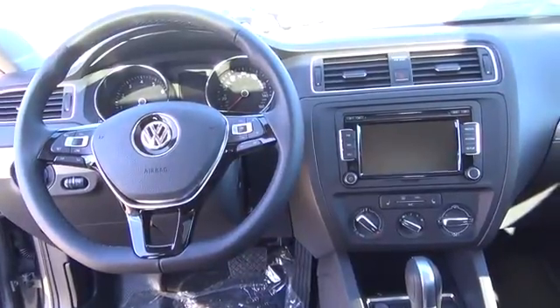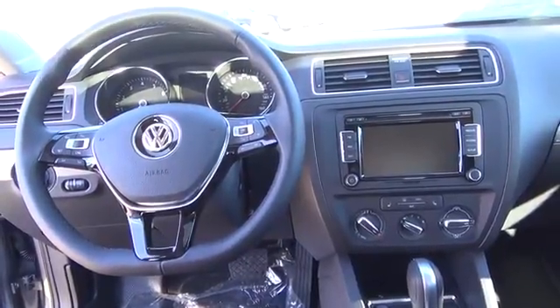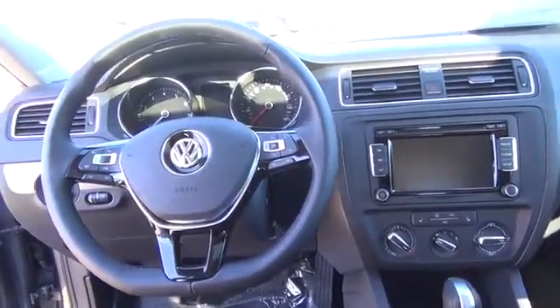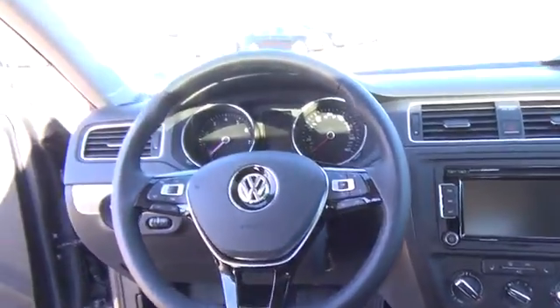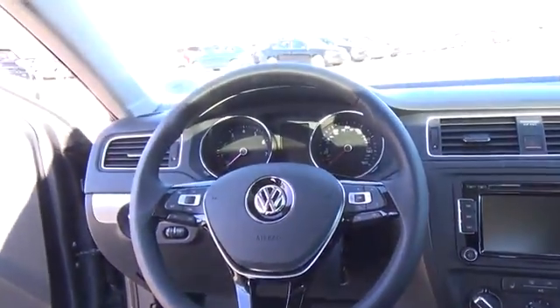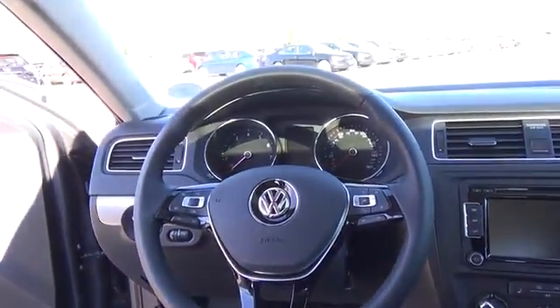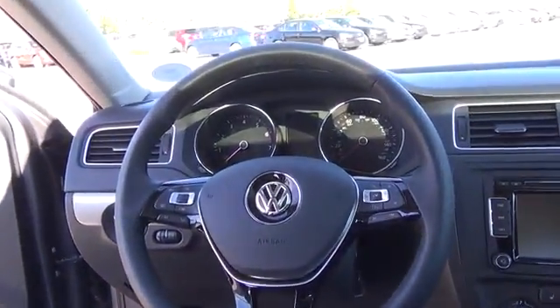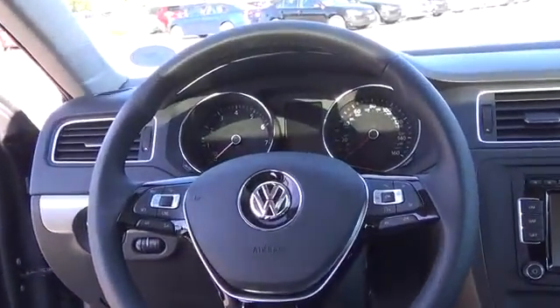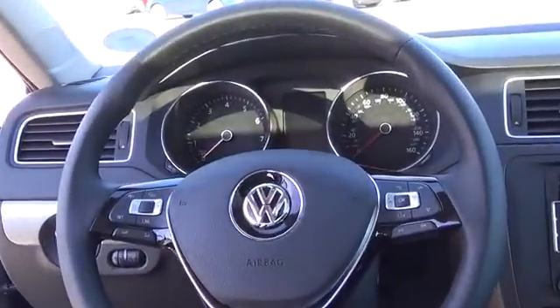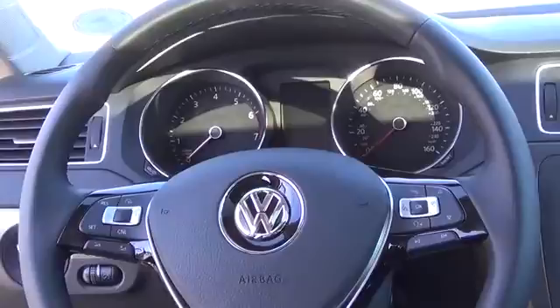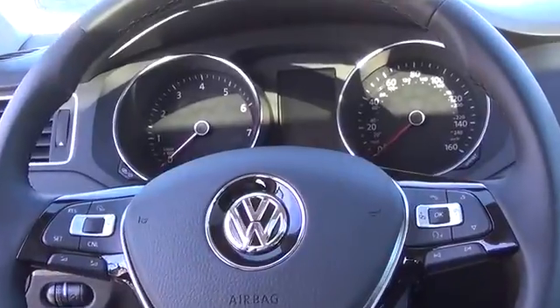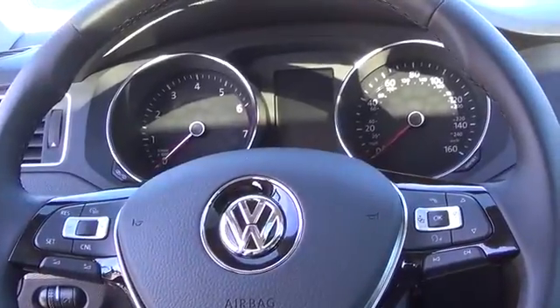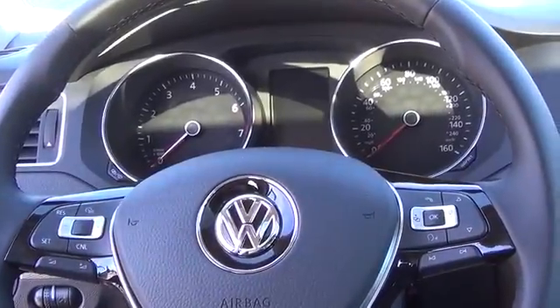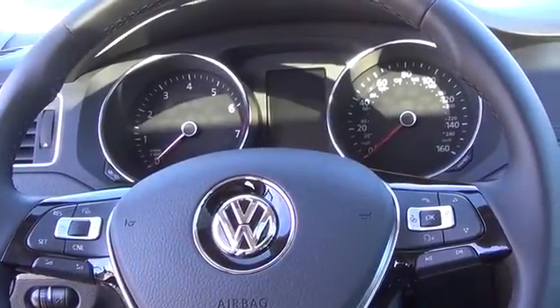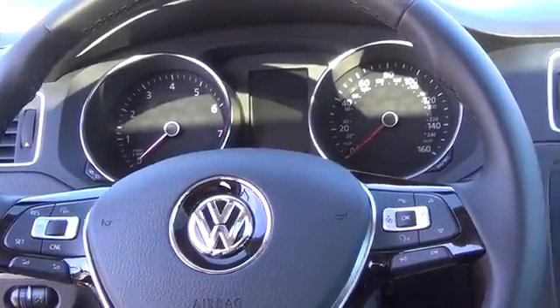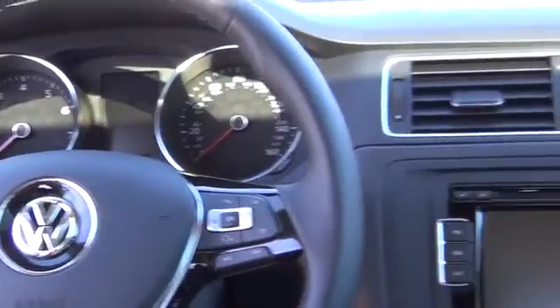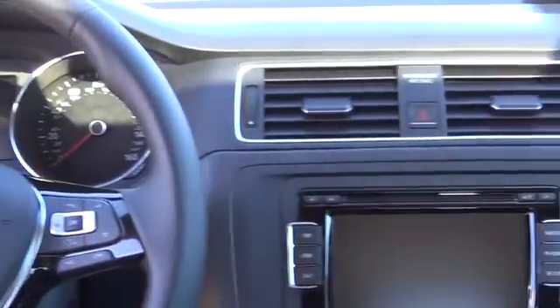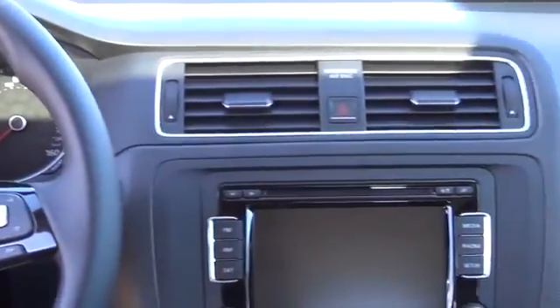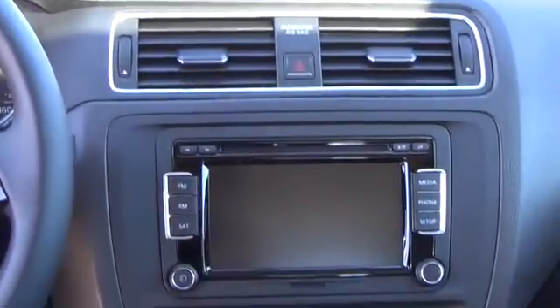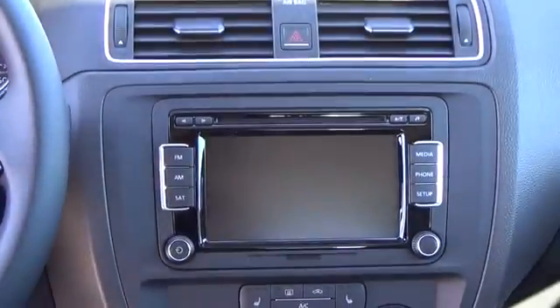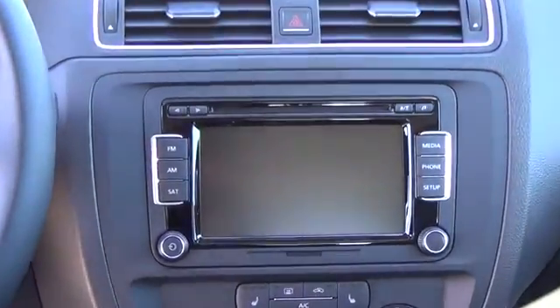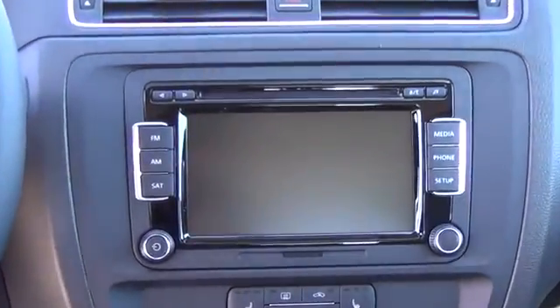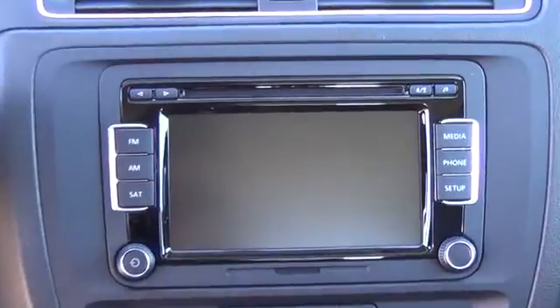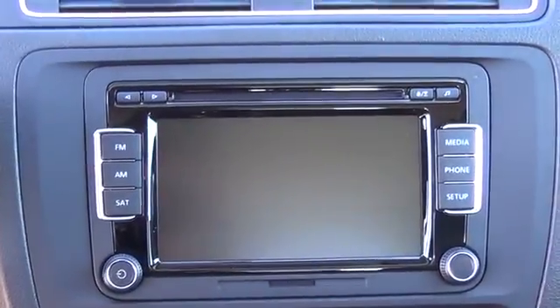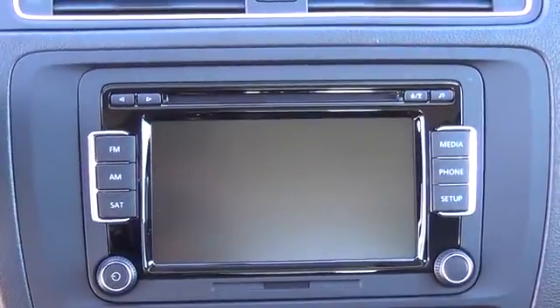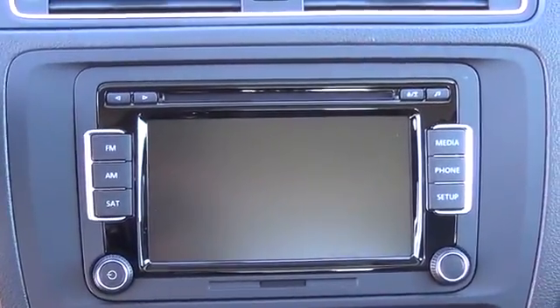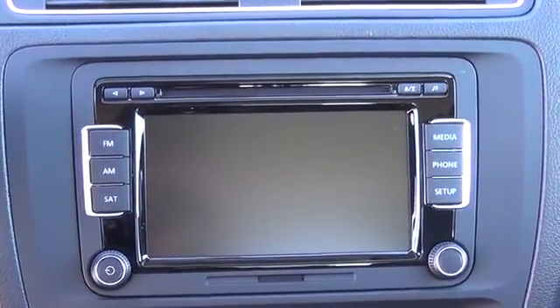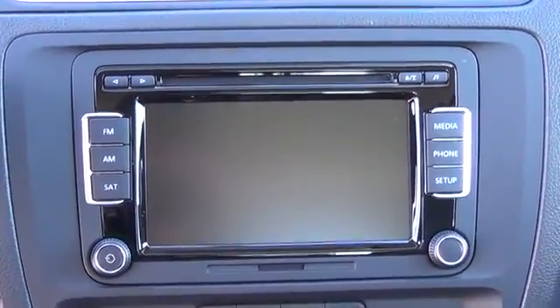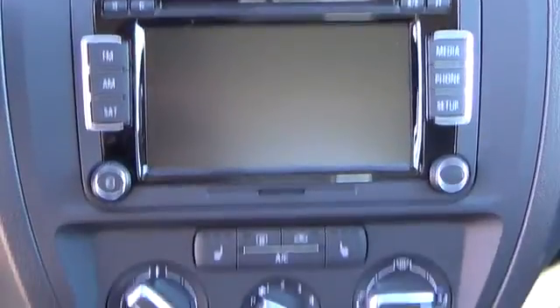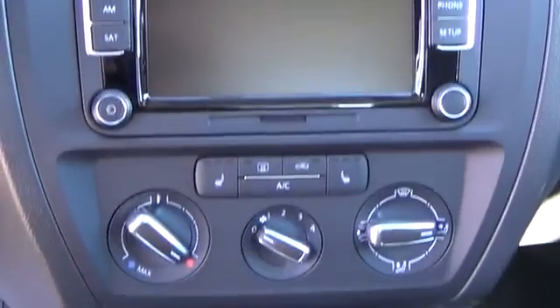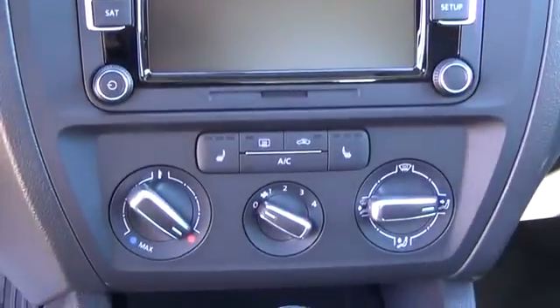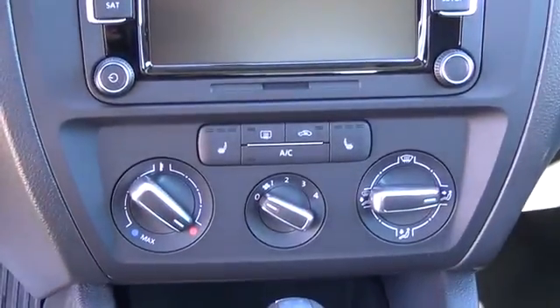The interior features a leather-wrapped multifunction steering wheel, V-Tex leatherette seating surfaces, a front center armrest that's adjustable with a storage compartment, heated front seats, and front seats that are 8-way partially power adjustable, including lumbar support.